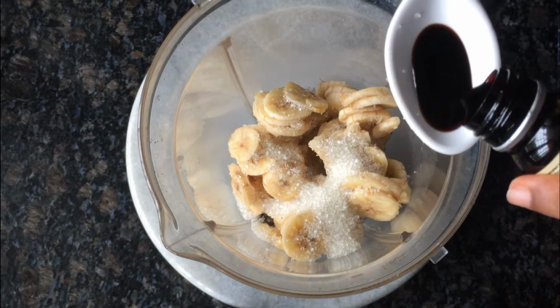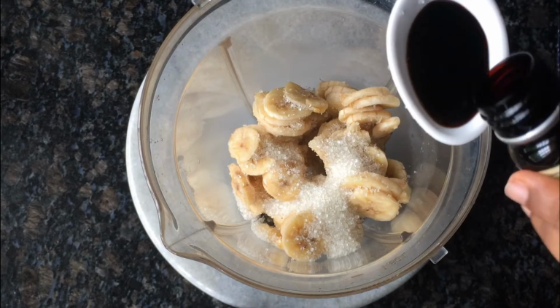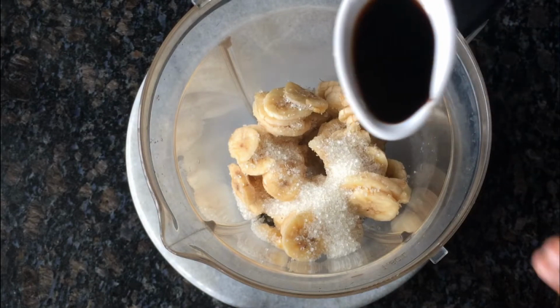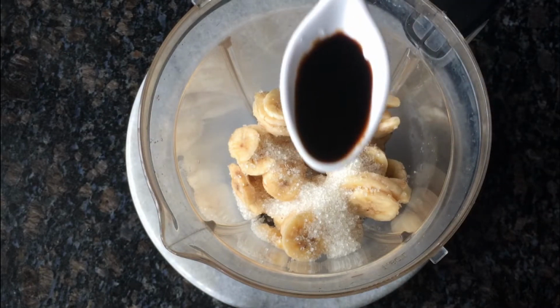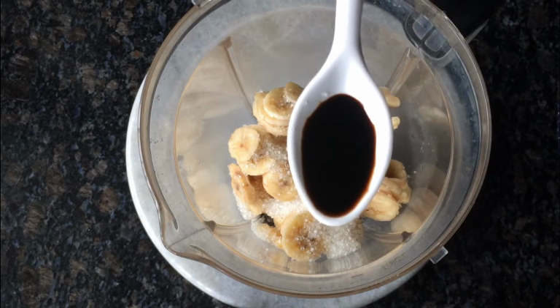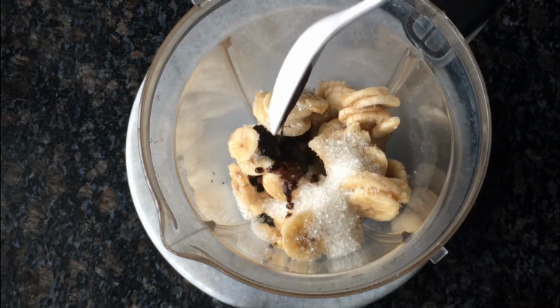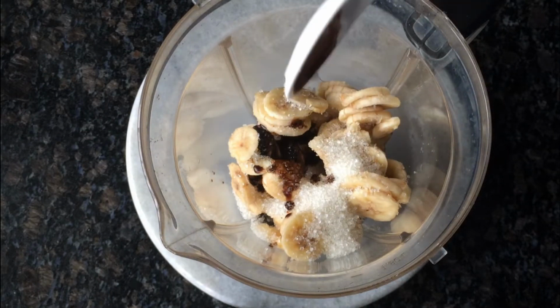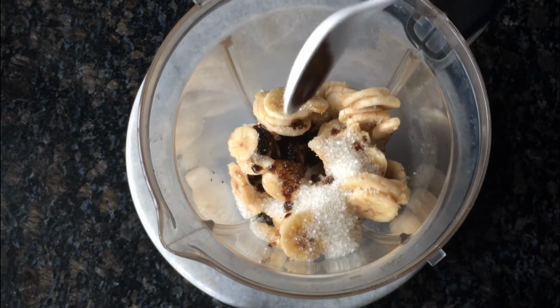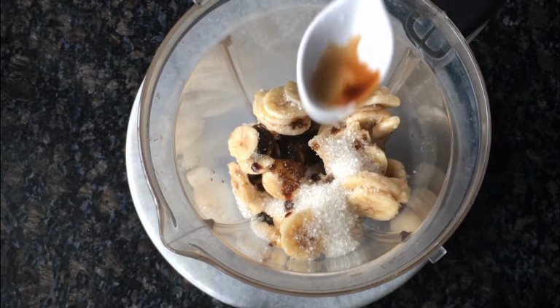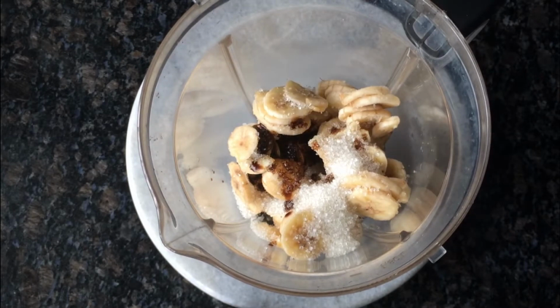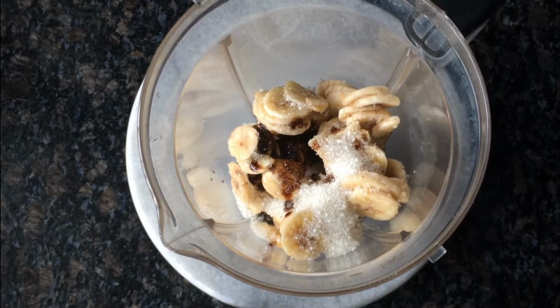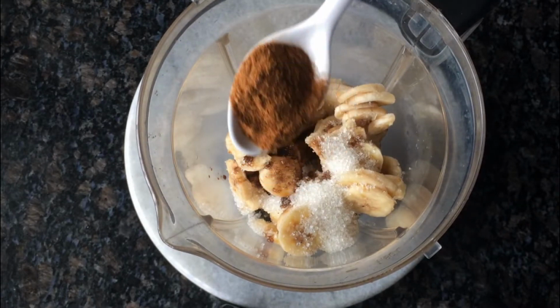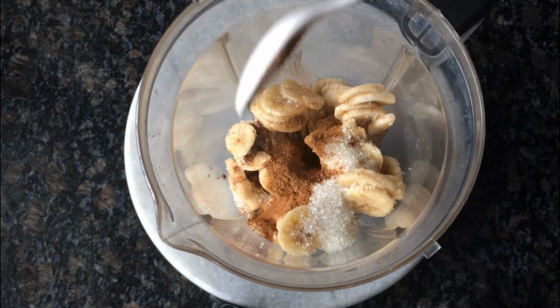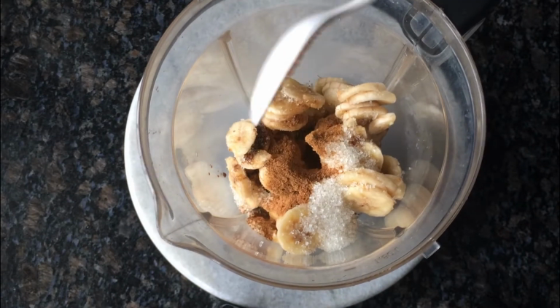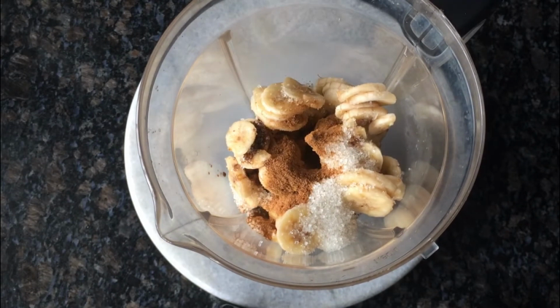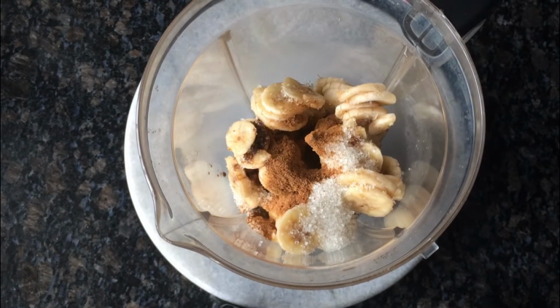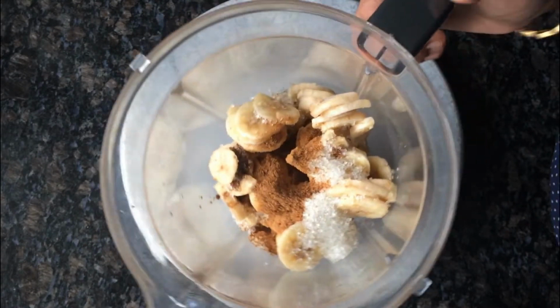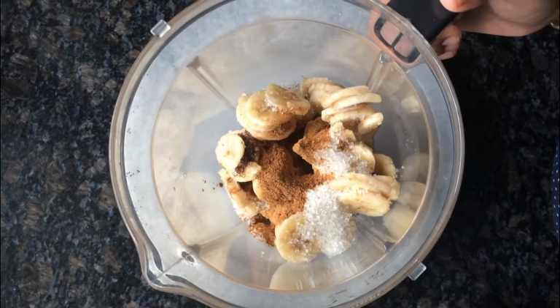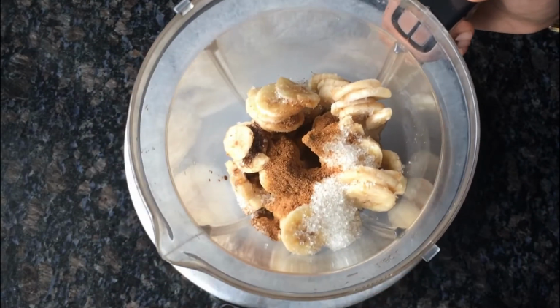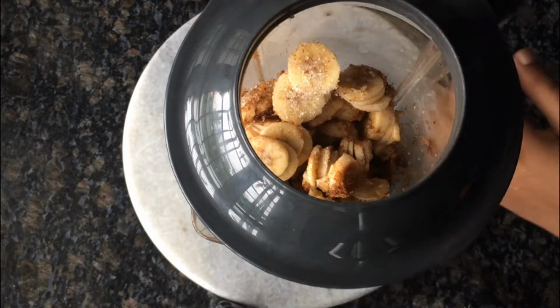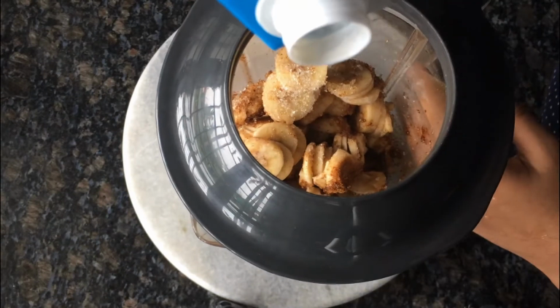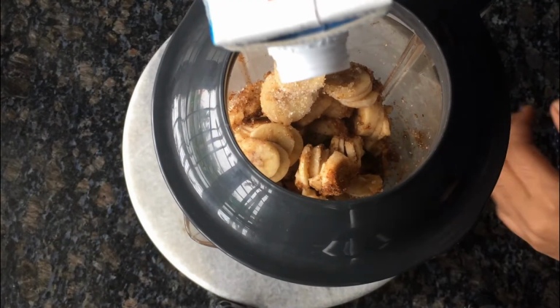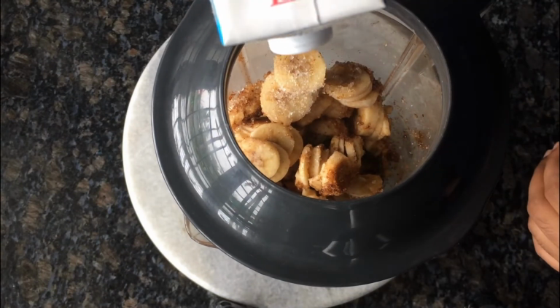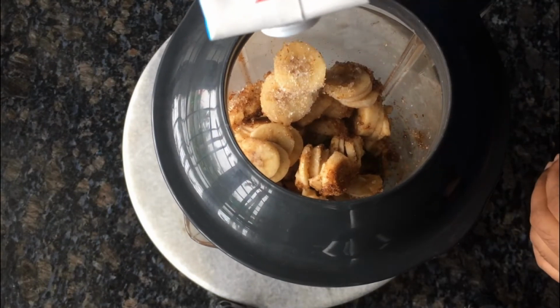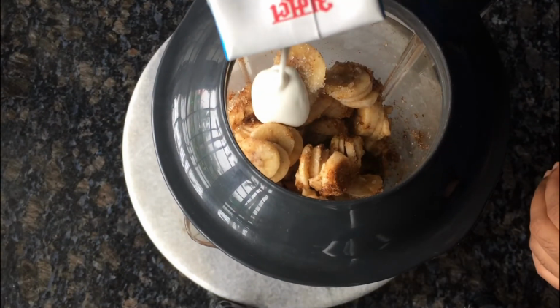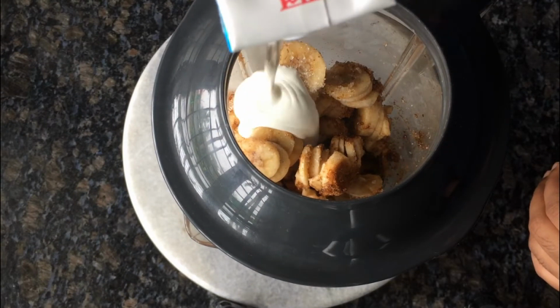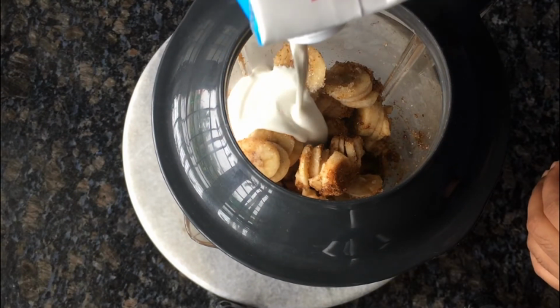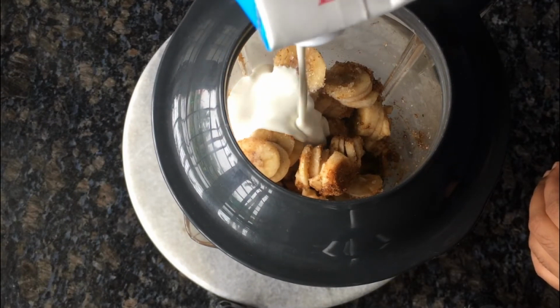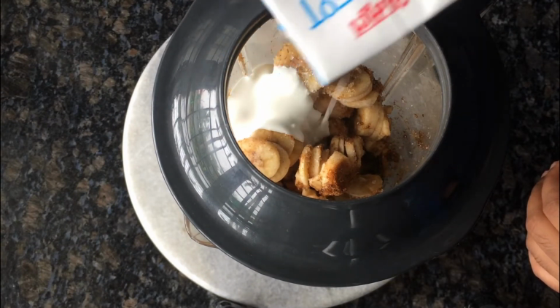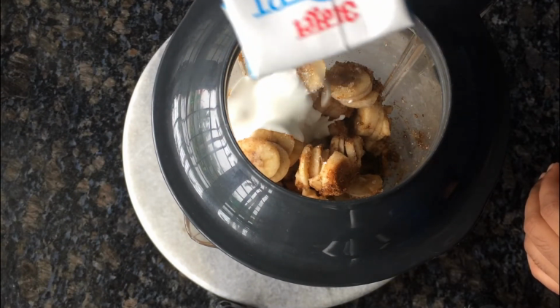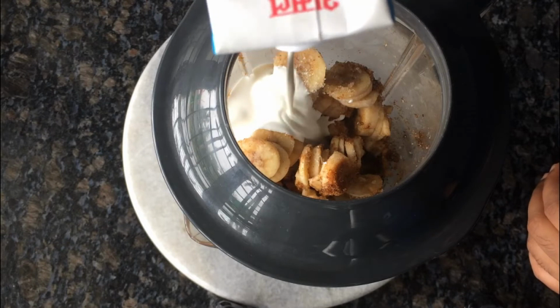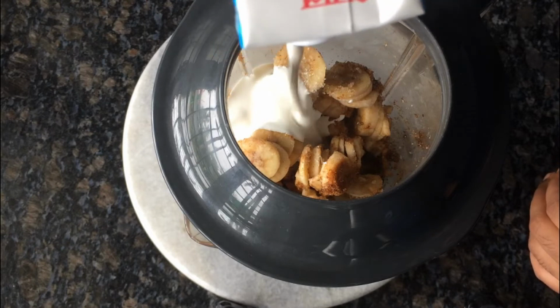I am using vanilla. I use fresh cream. We also use whipping cream.